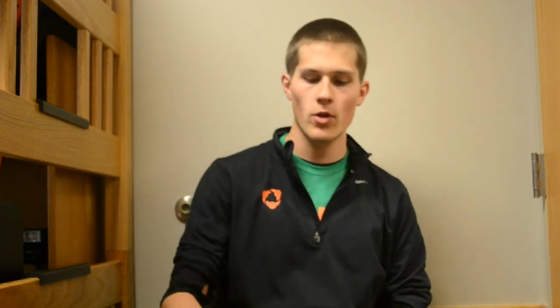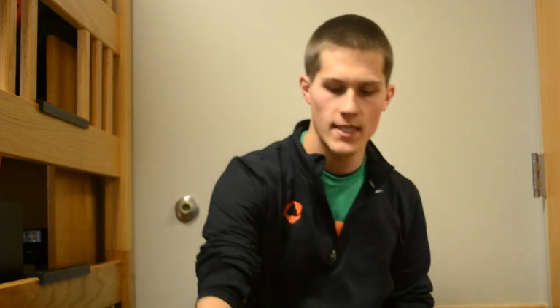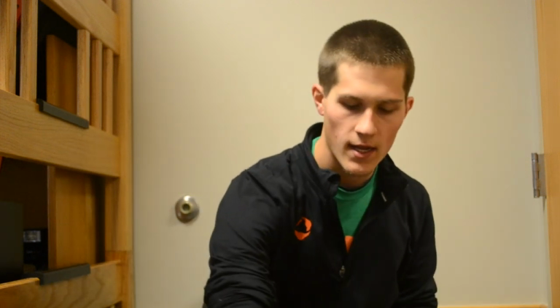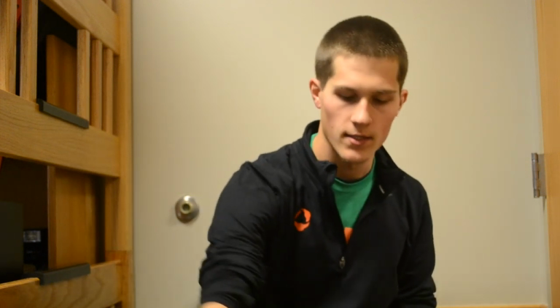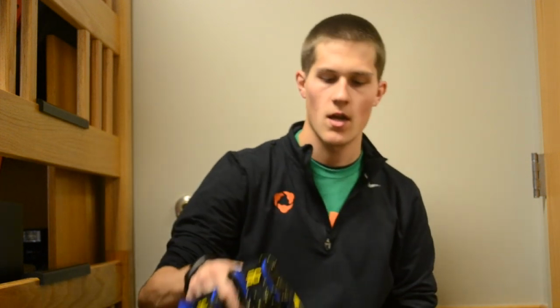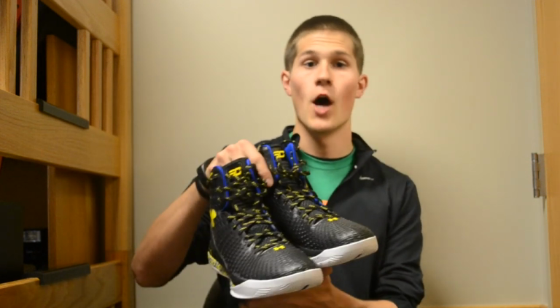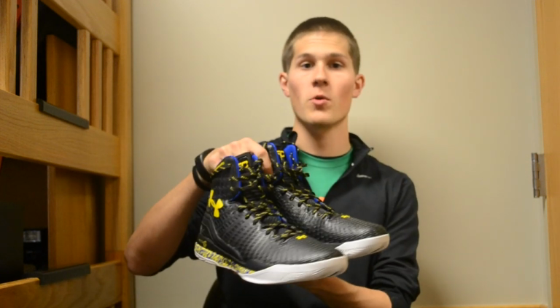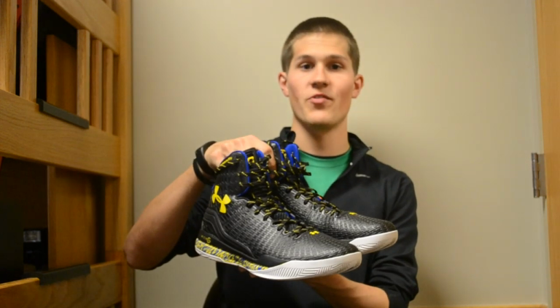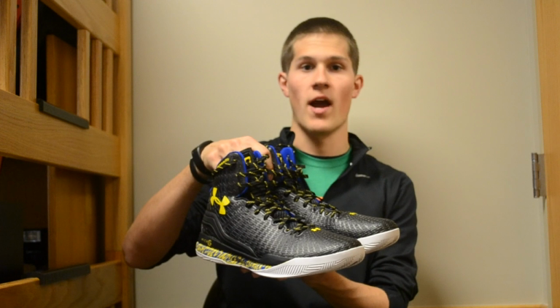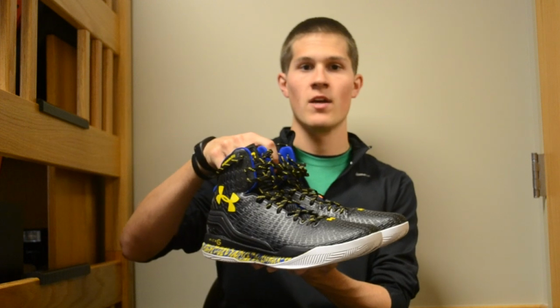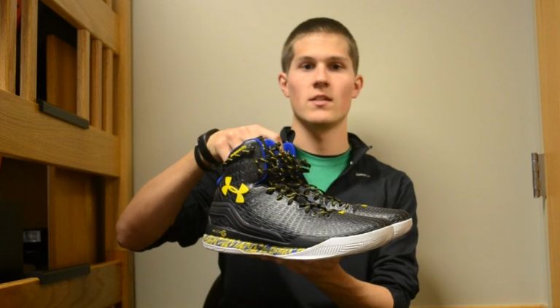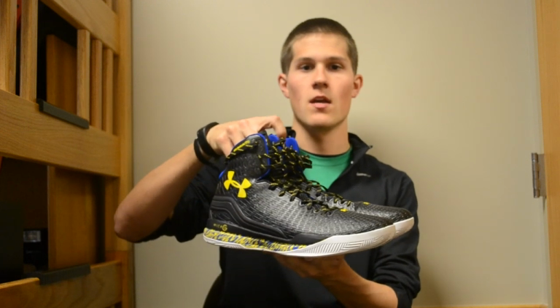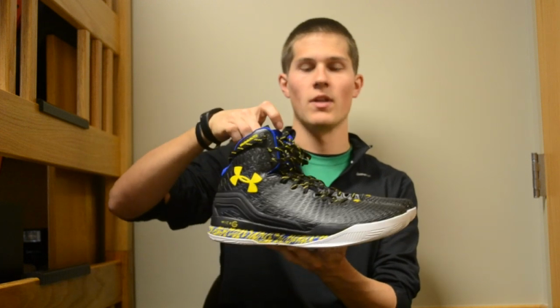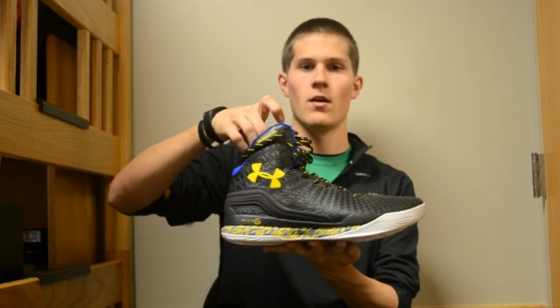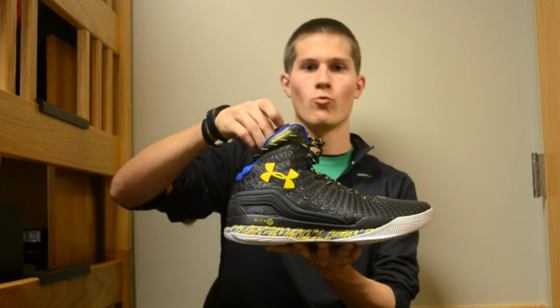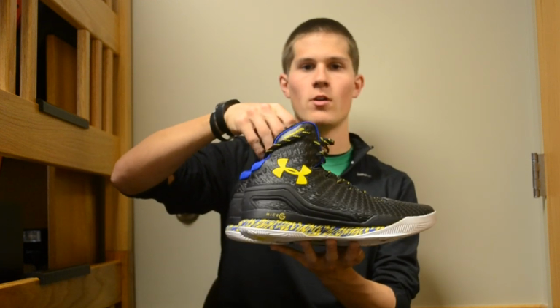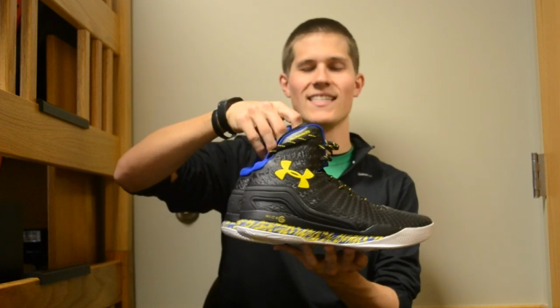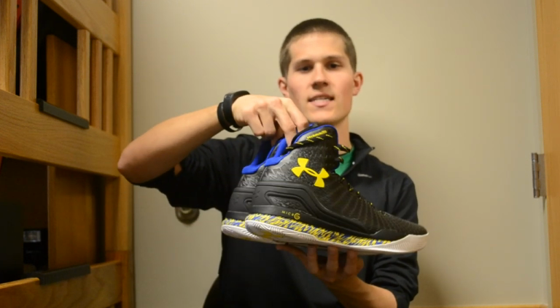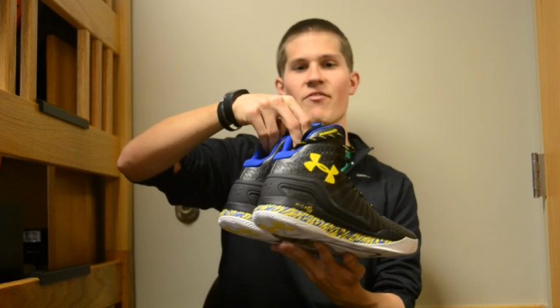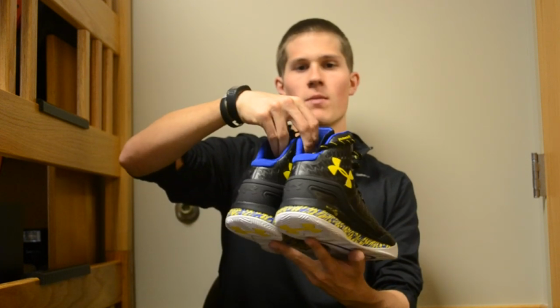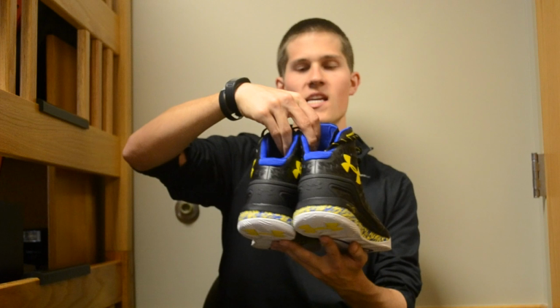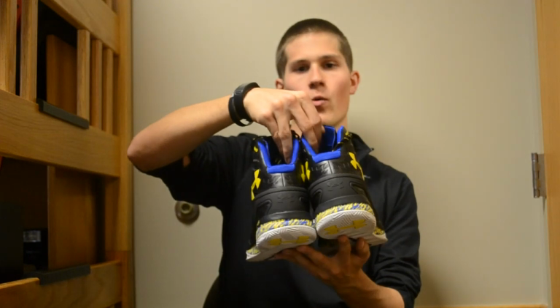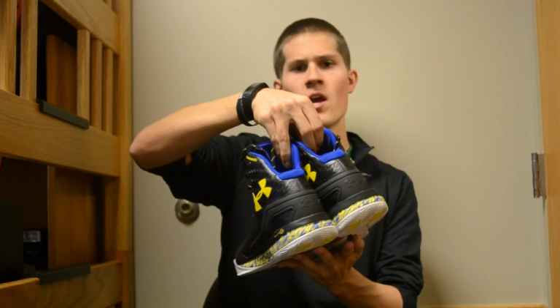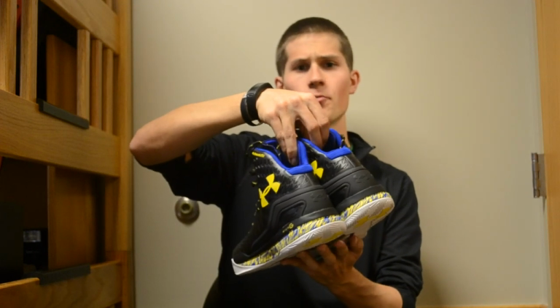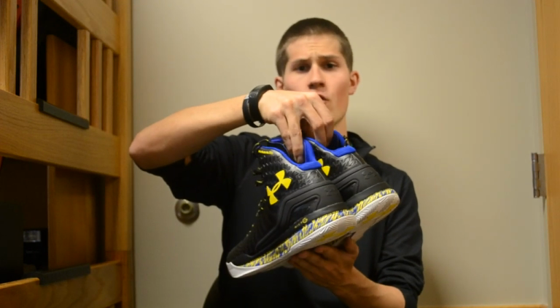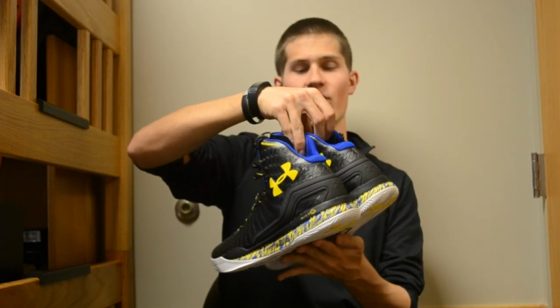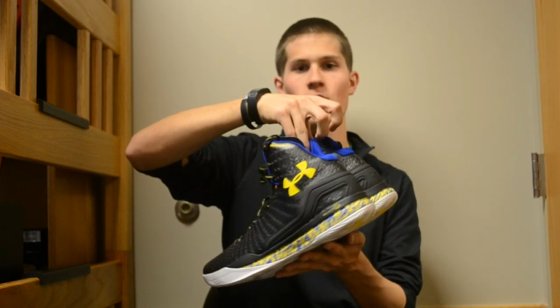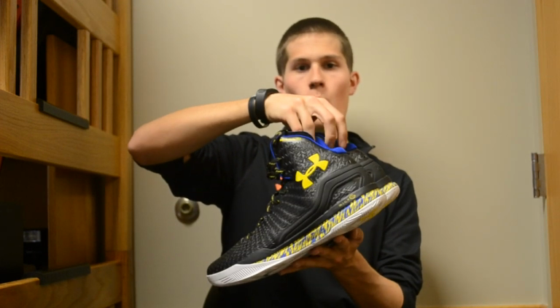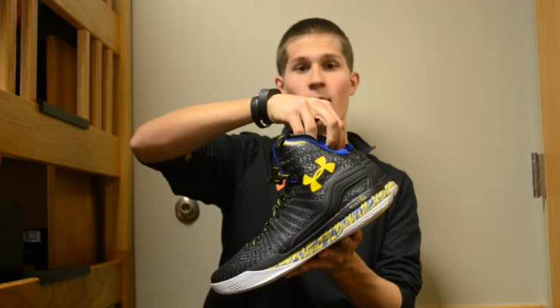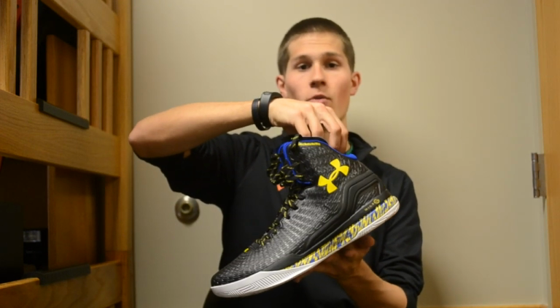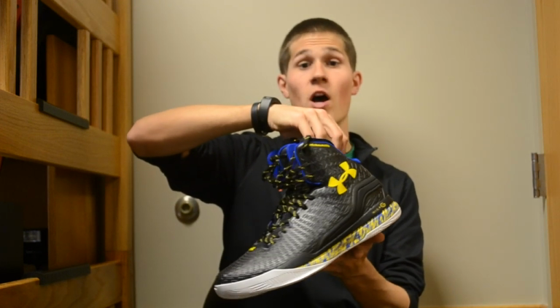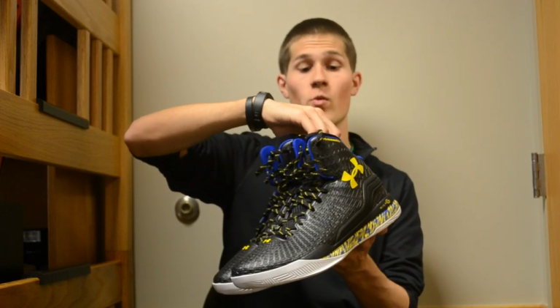What we're looking at today is the Under Armour Clutch Fit Drive. This is the black, royal, and taxi Stephen Curry PE colorway. These were released on November 1st with a retail price of $125.